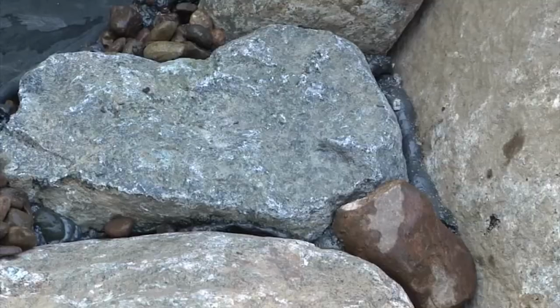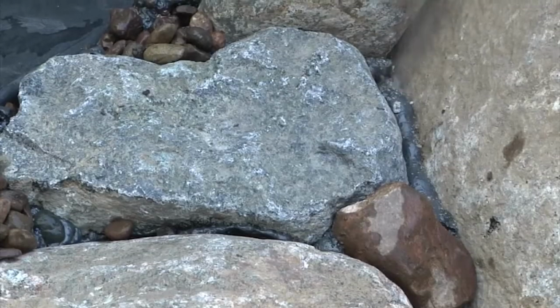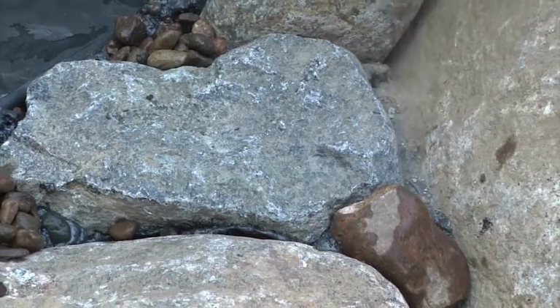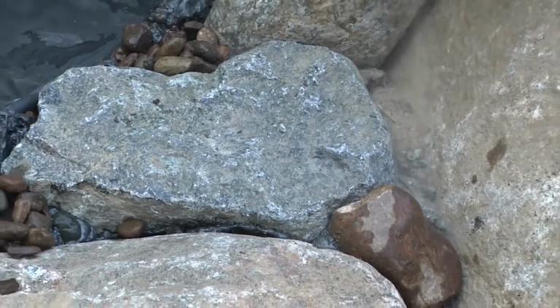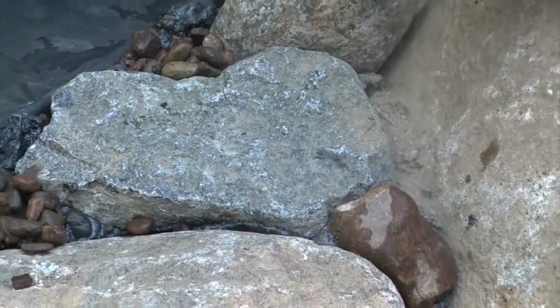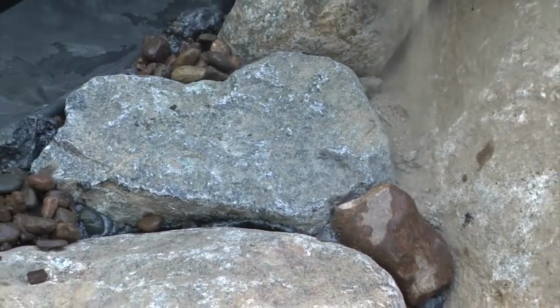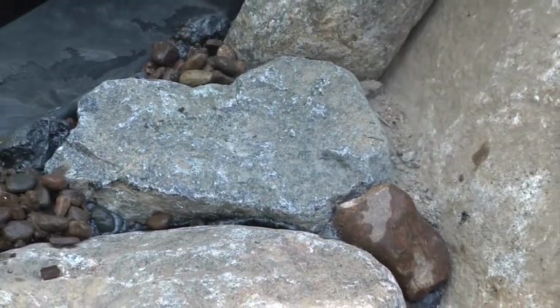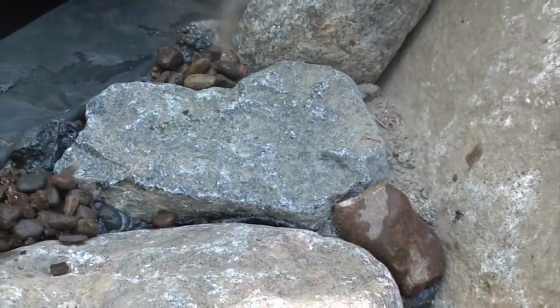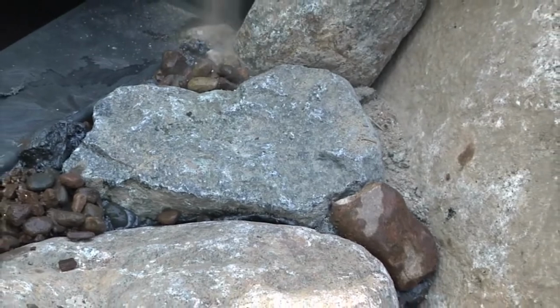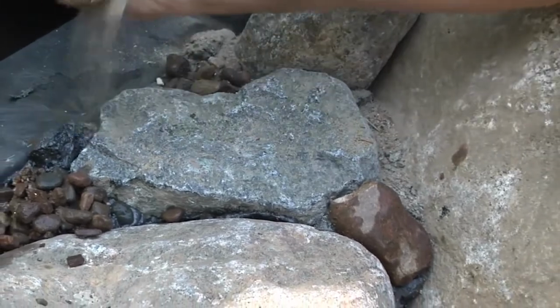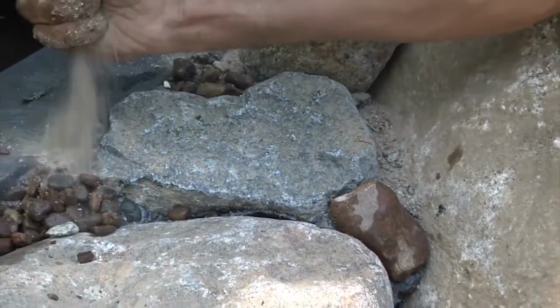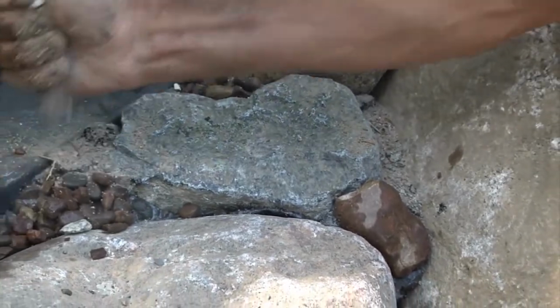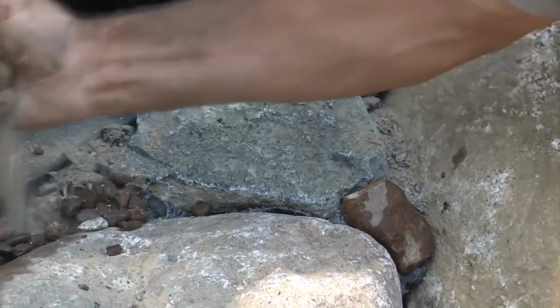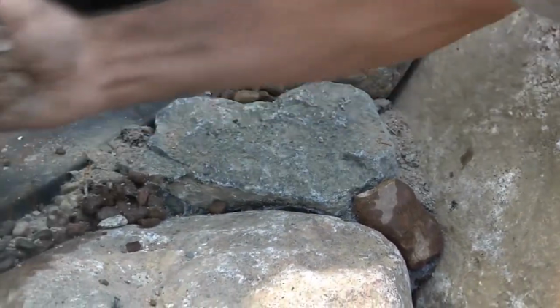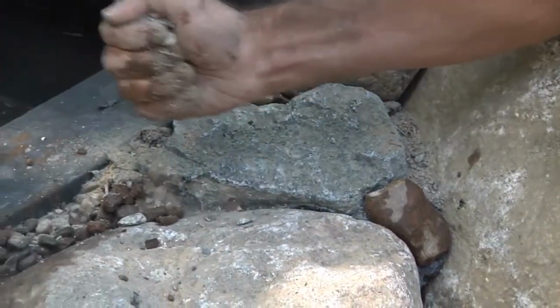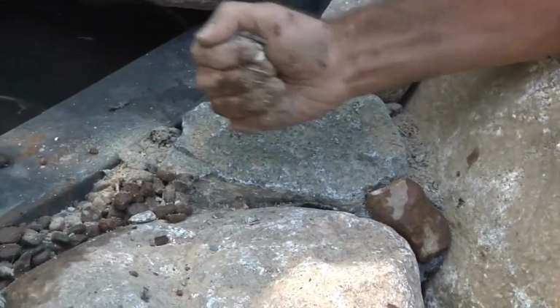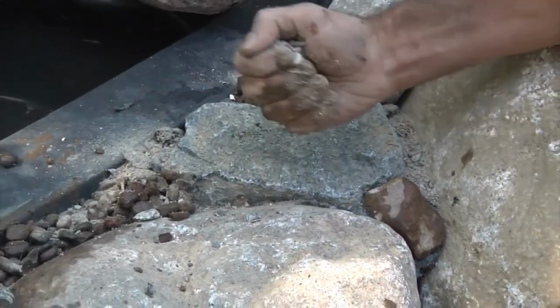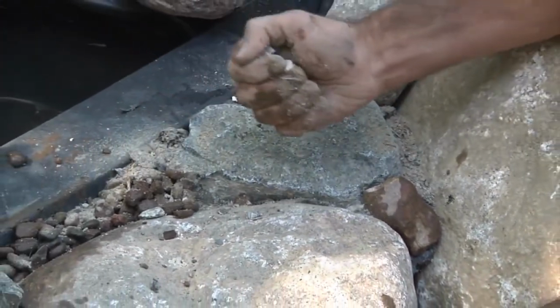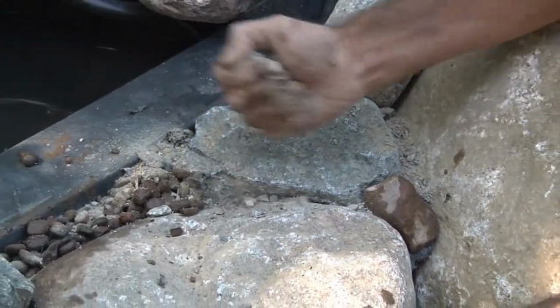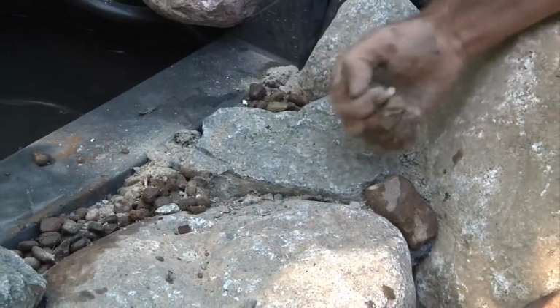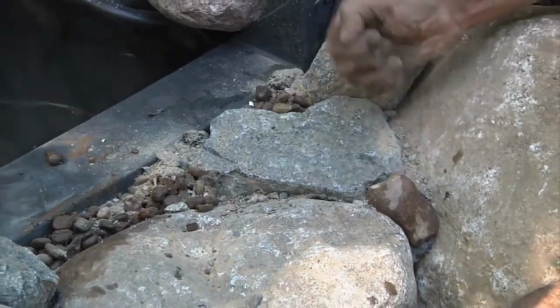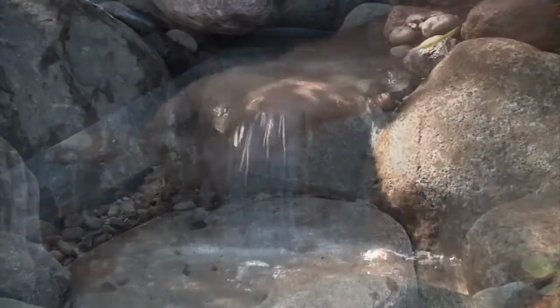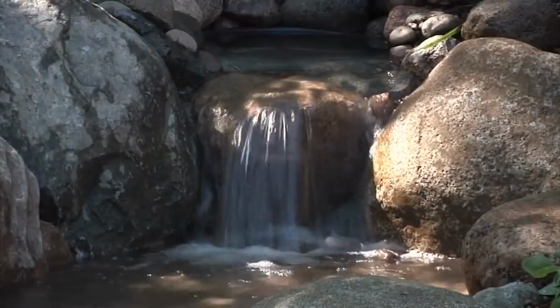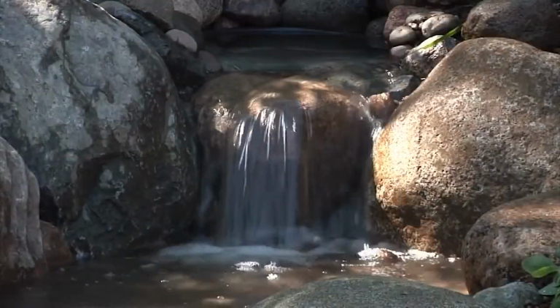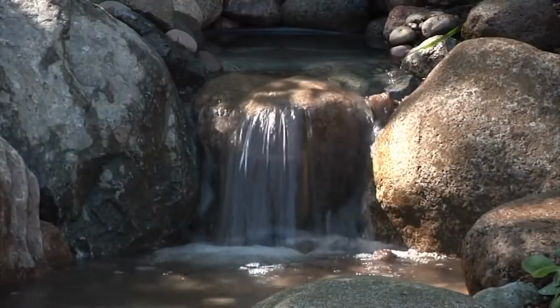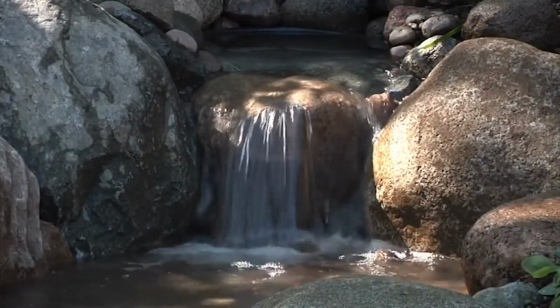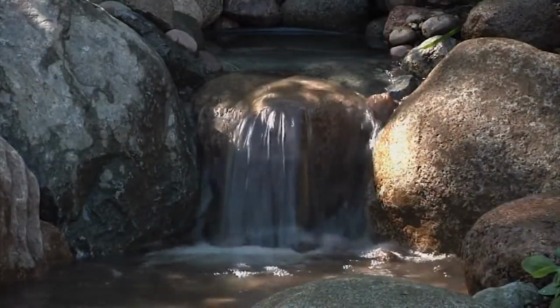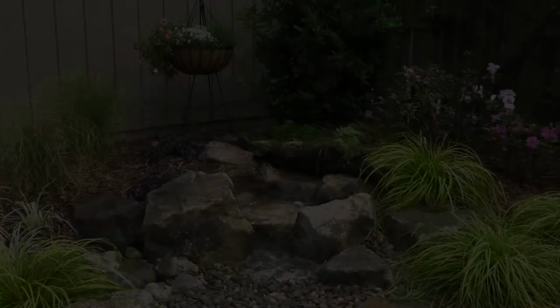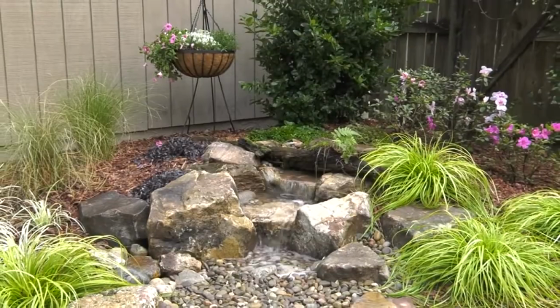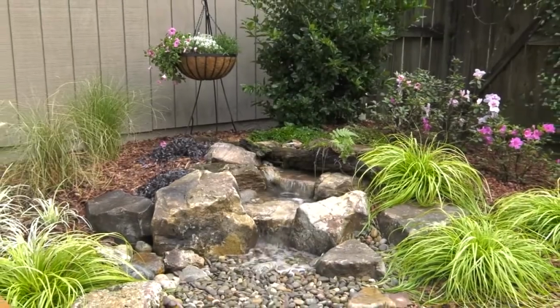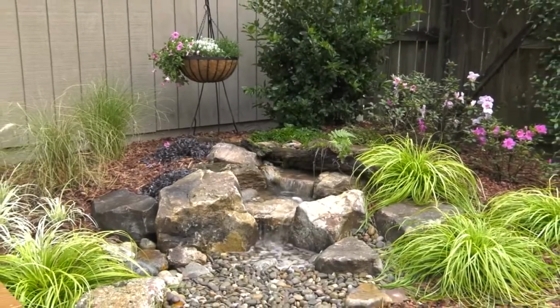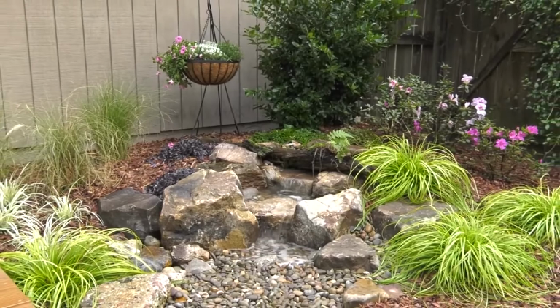Let the foam set for a couple of minutes while allowing it to expand into the voids. Then dust the wet joints with rock, gravel, or sand to help it blend into the surroundings. Allow 15 minutes for the foam to cure and you're ready for water.